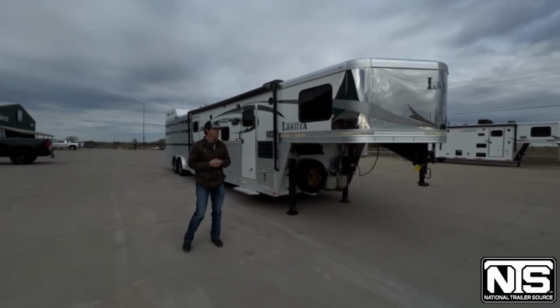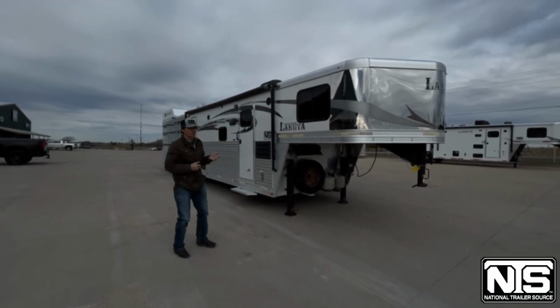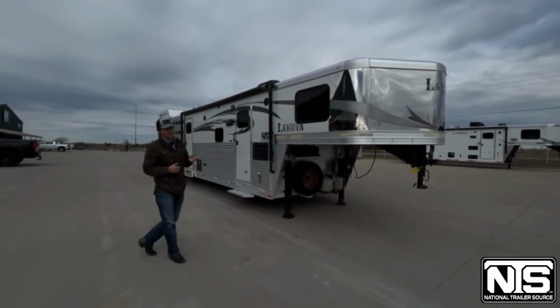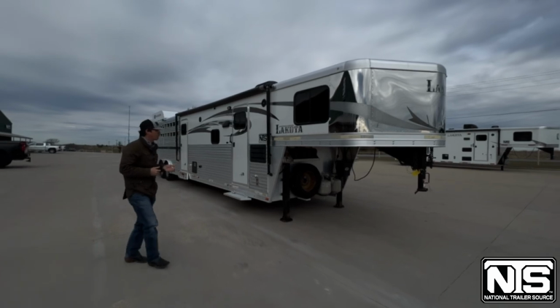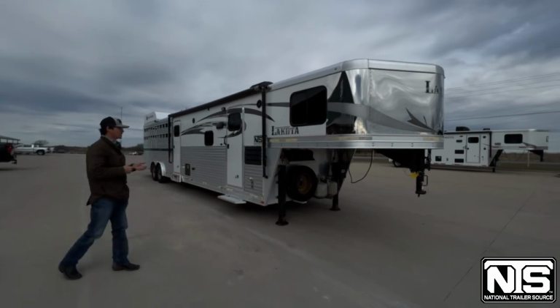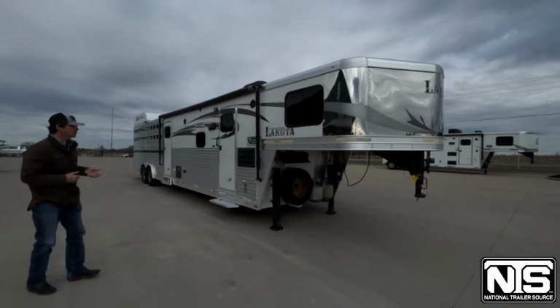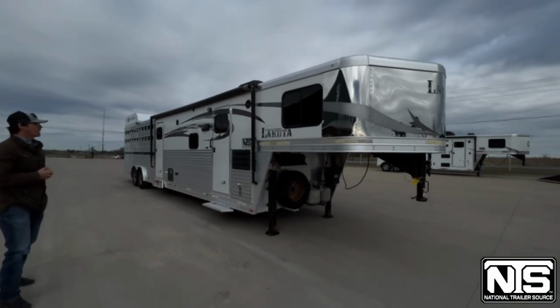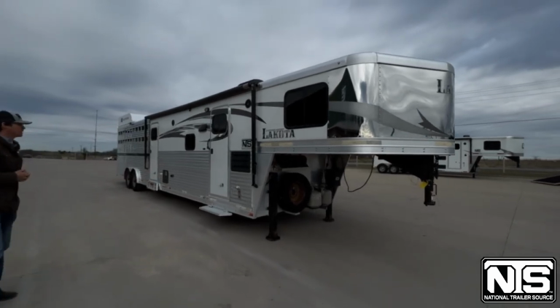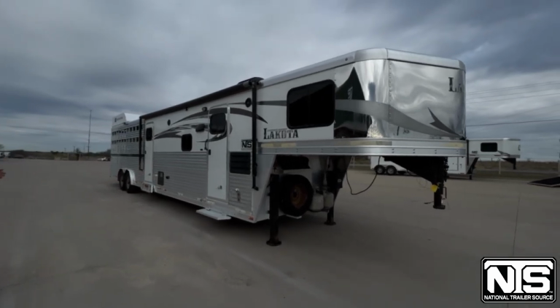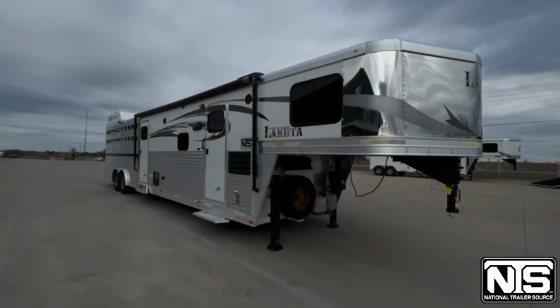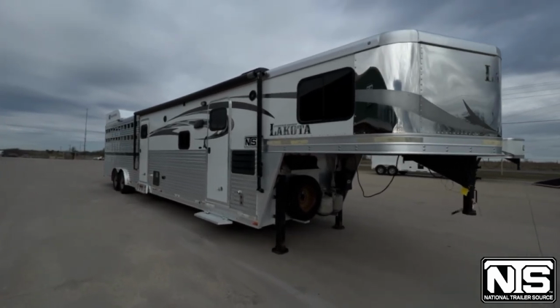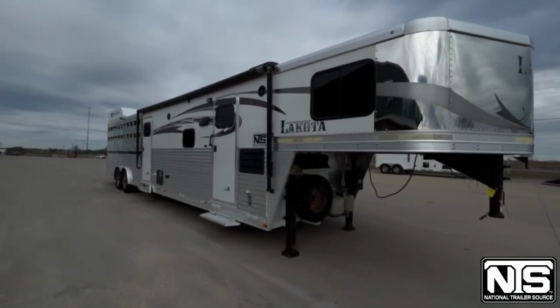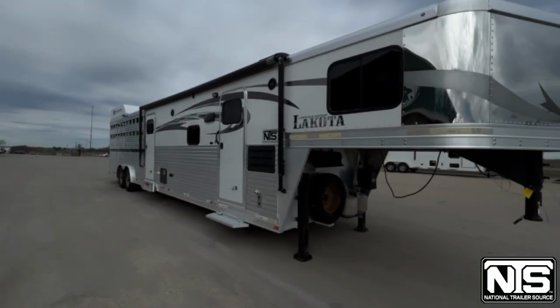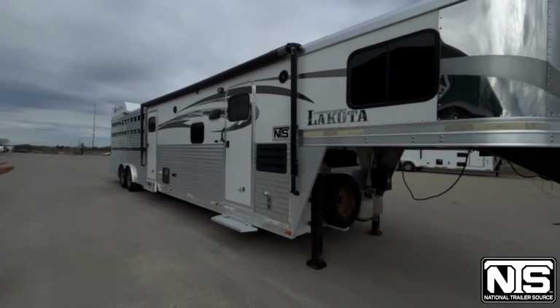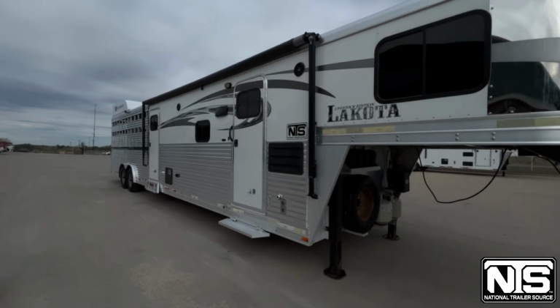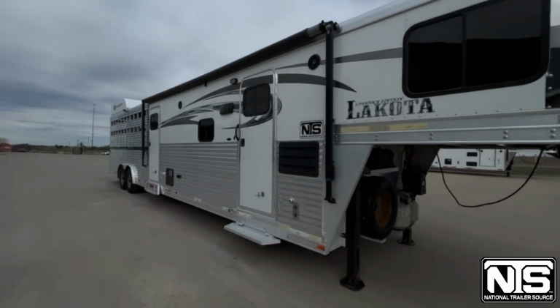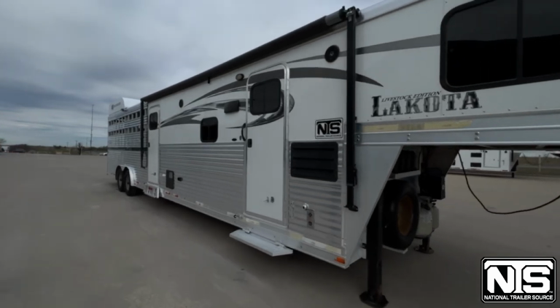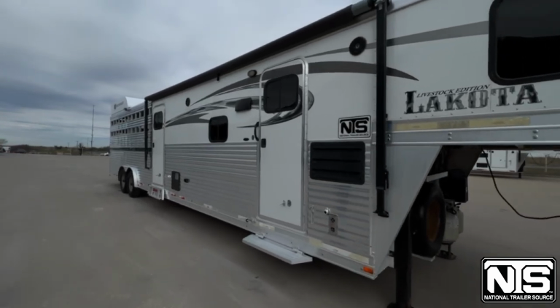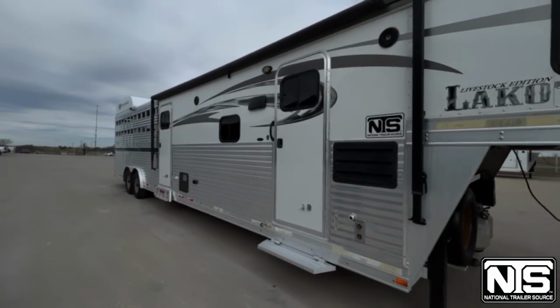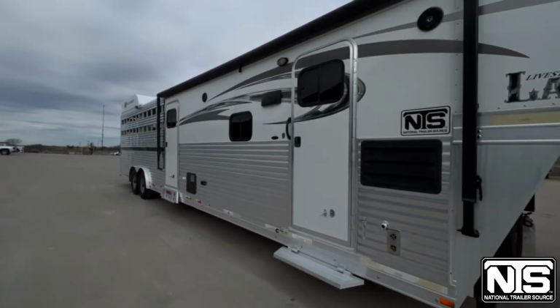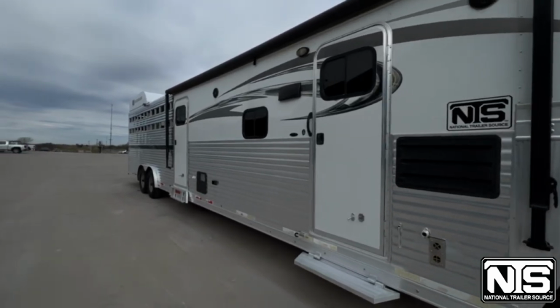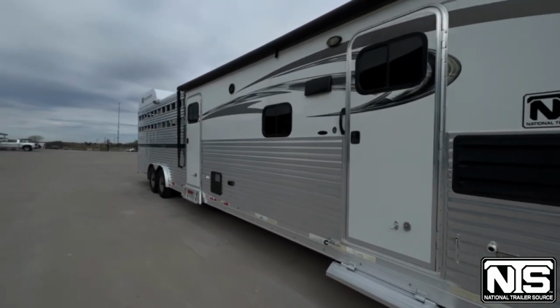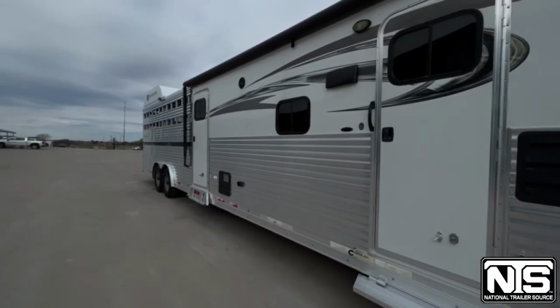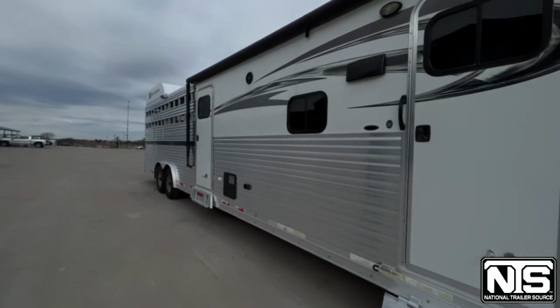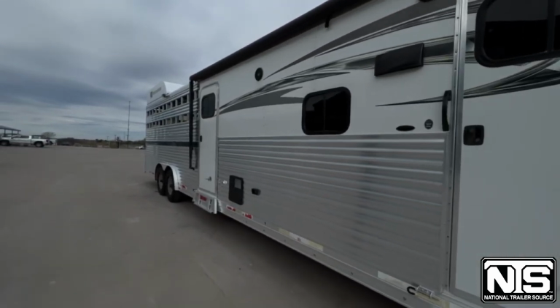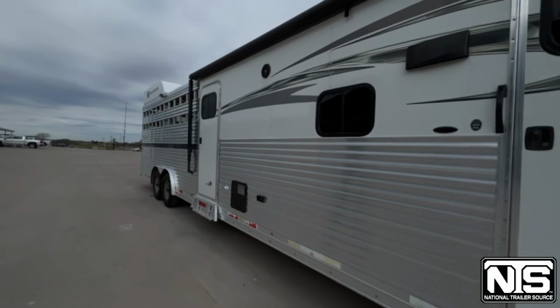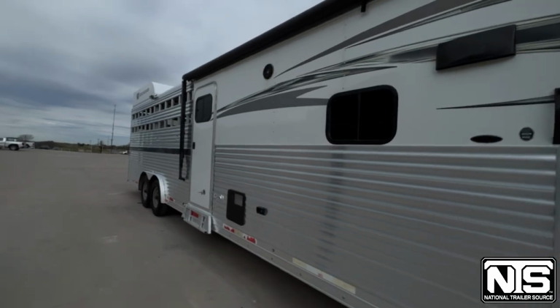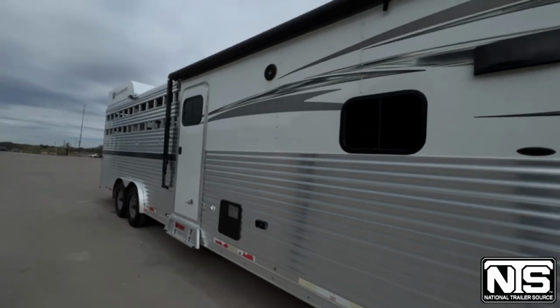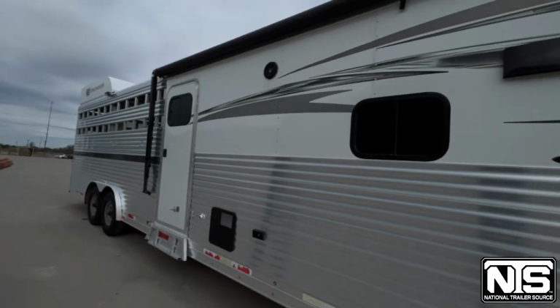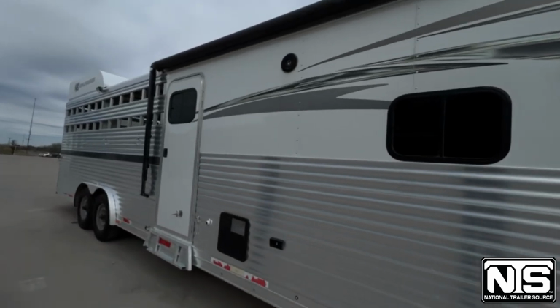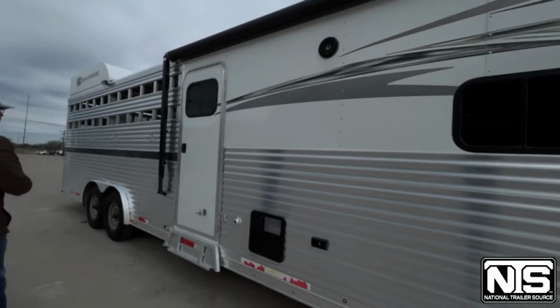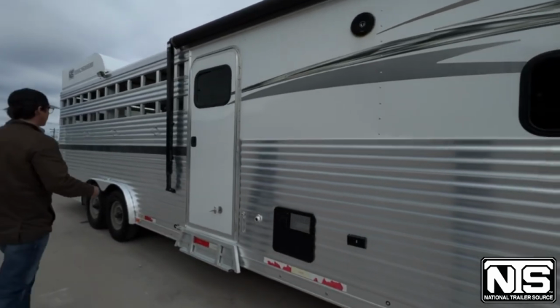This is a 2017 Lakota stock combo — one of their livestock additions. It has an 11-foot living quarters, a mid-tack, and a 16-foot stock area. You can see it does have an awning on it, with full extrusion along the whole side.